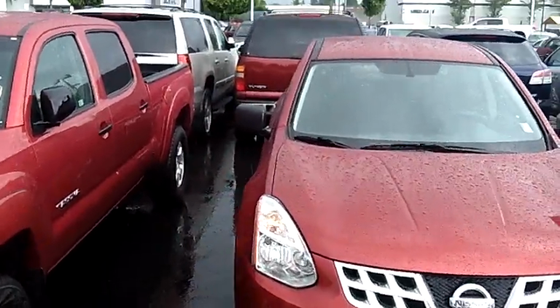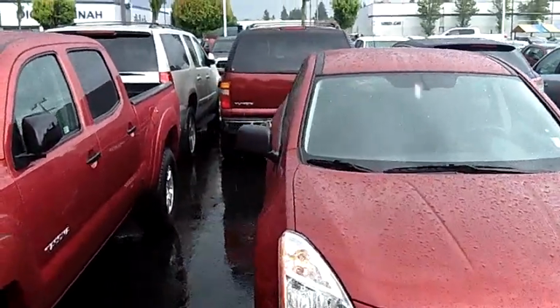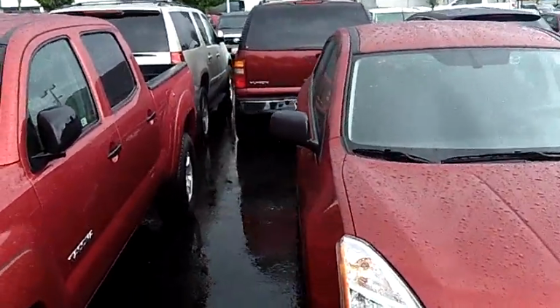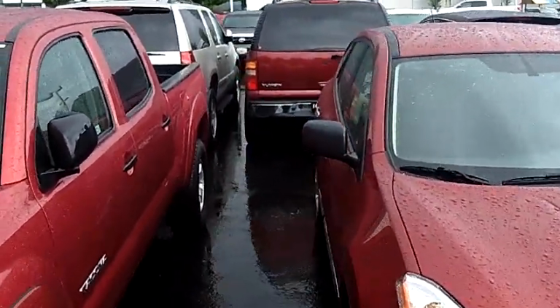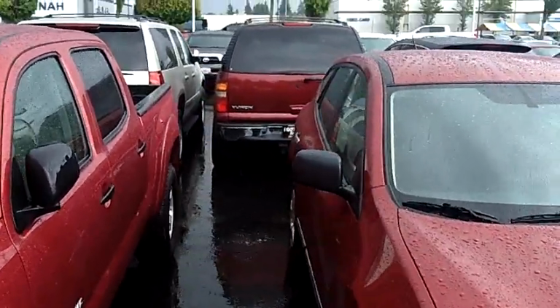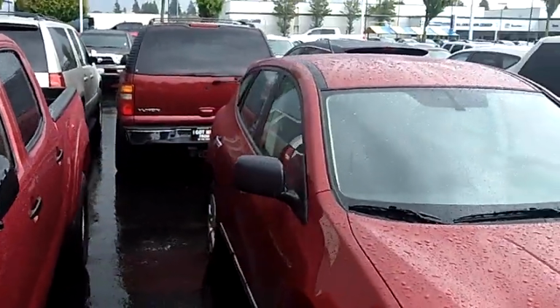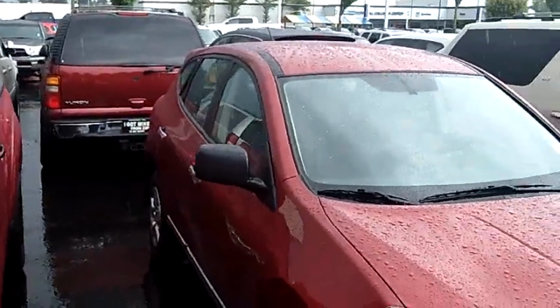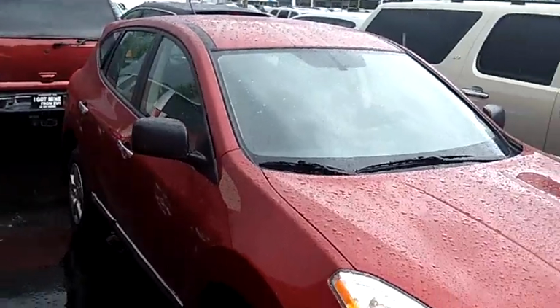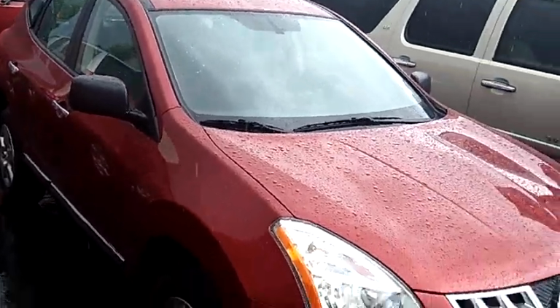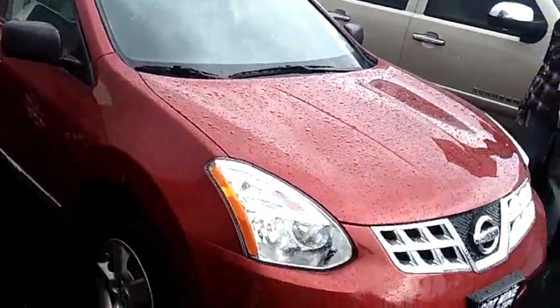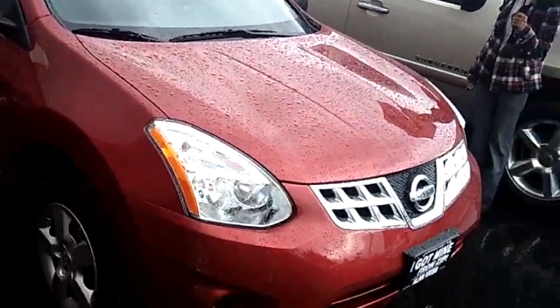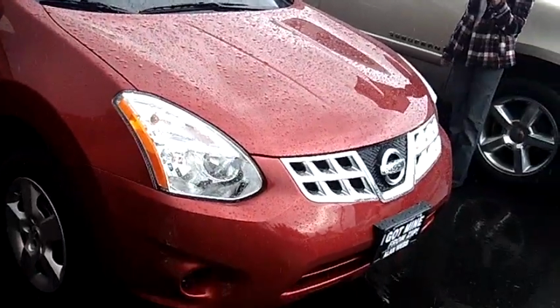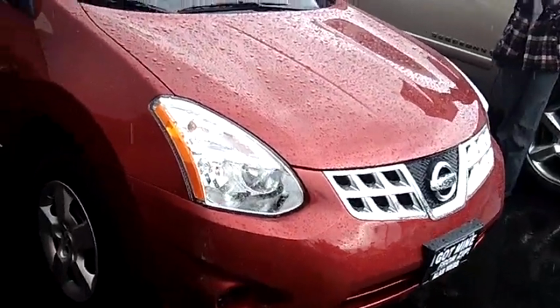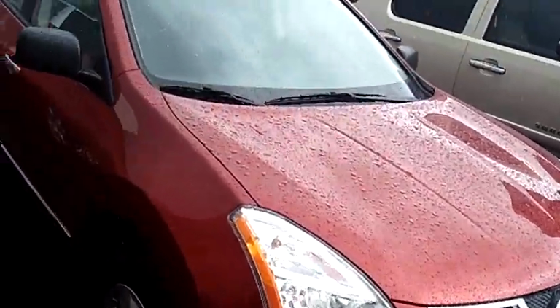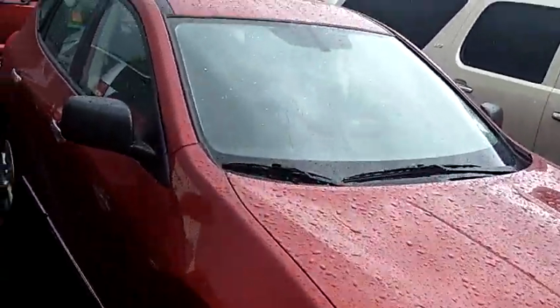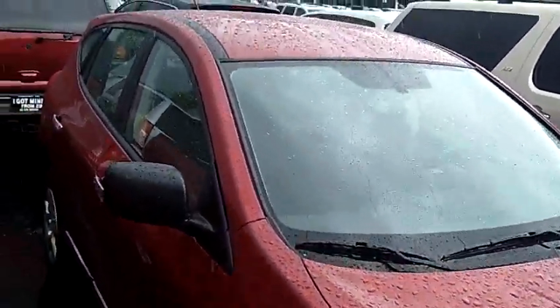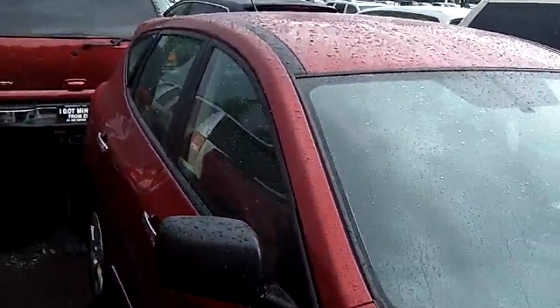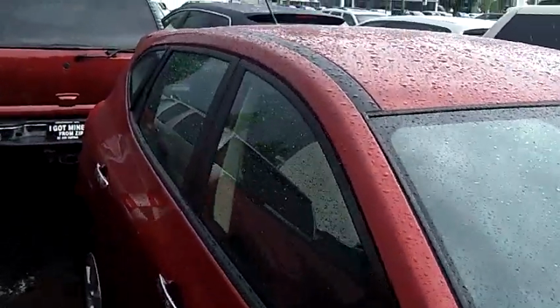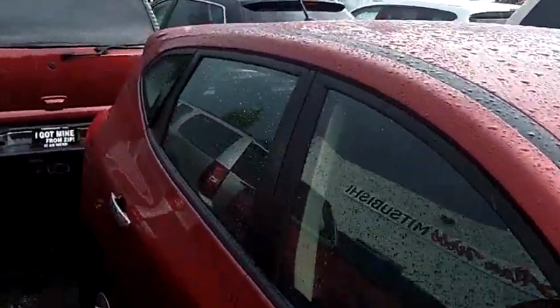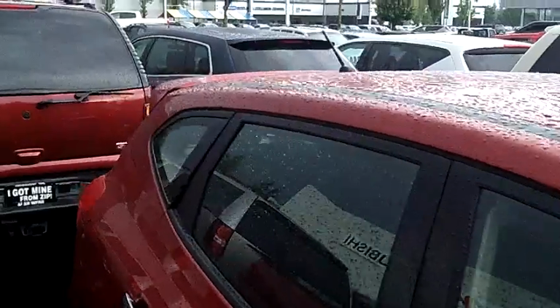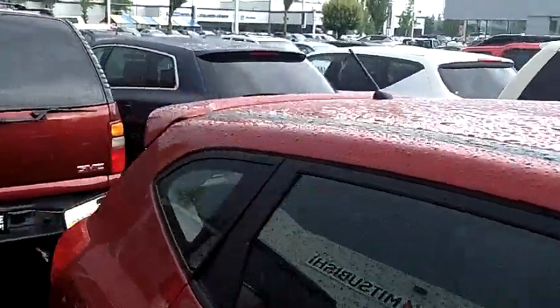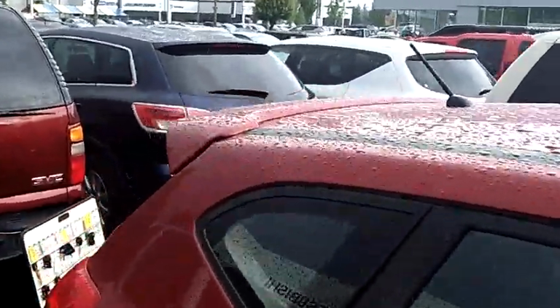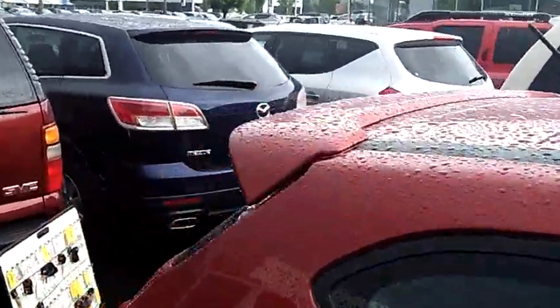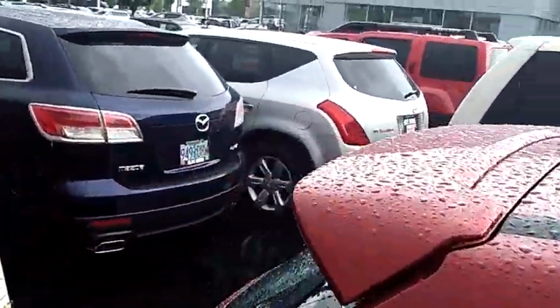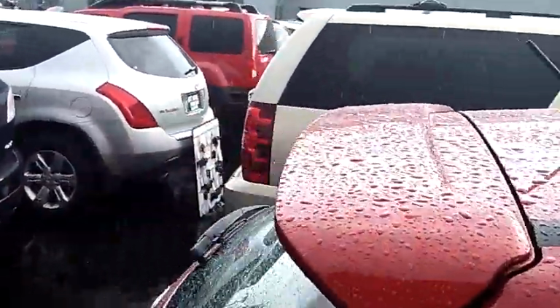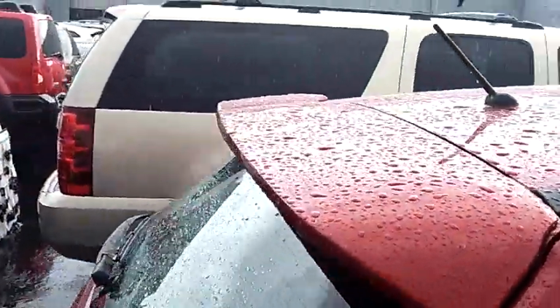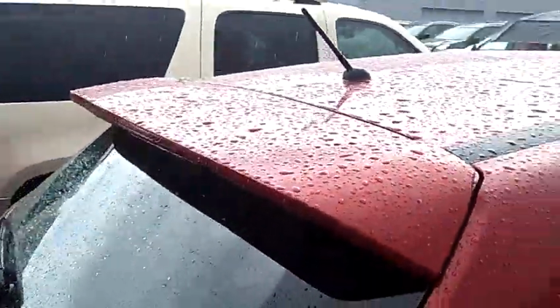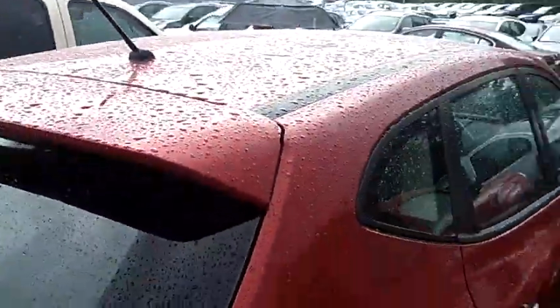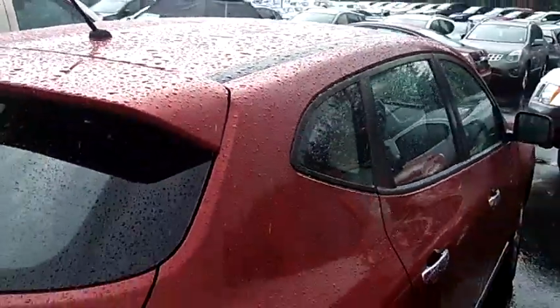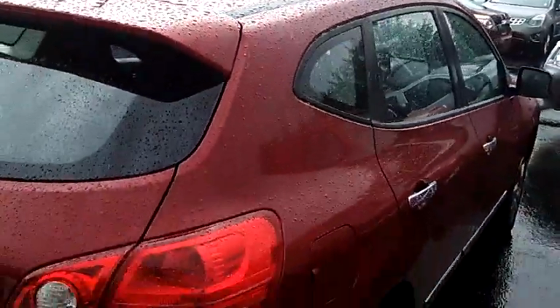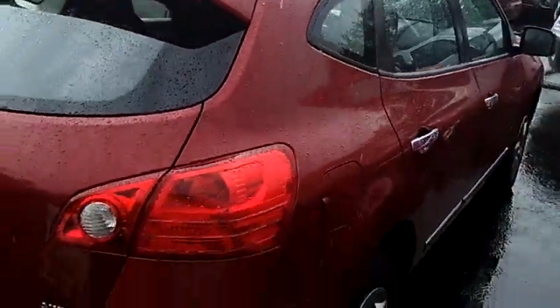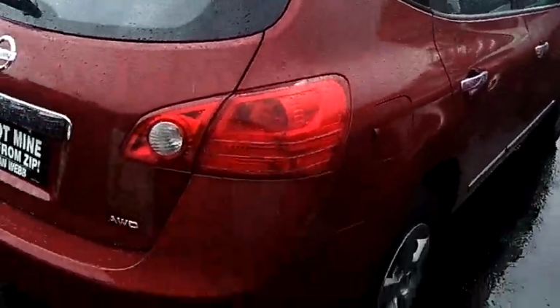The stock number for this vehicle is N2973. This vehicle is in beautiful condition. It has privacy glass and a rear spoiler.